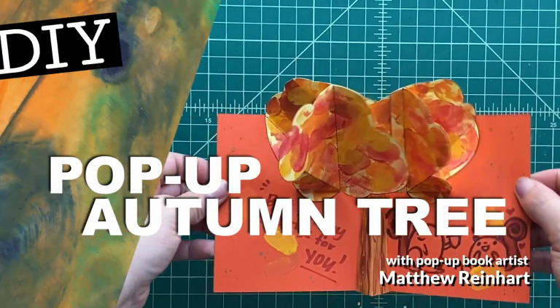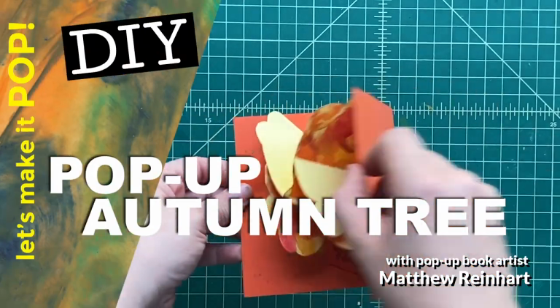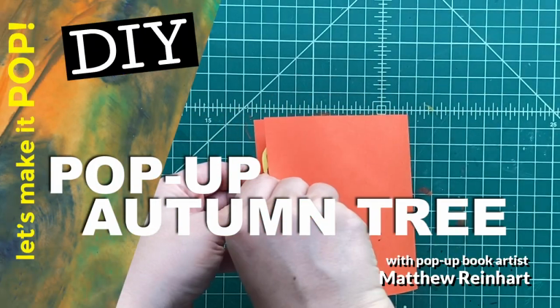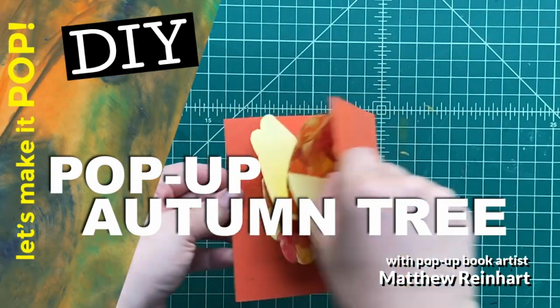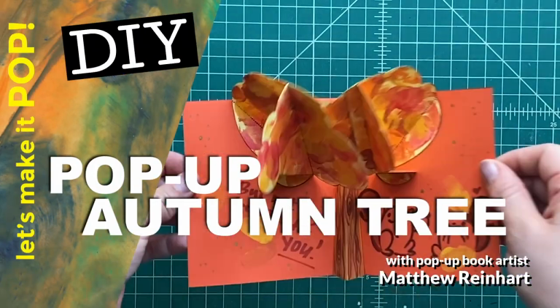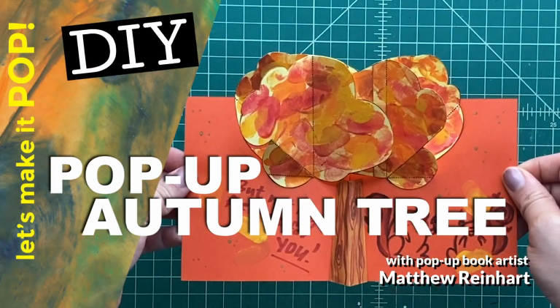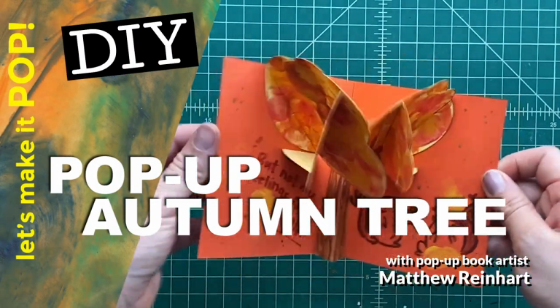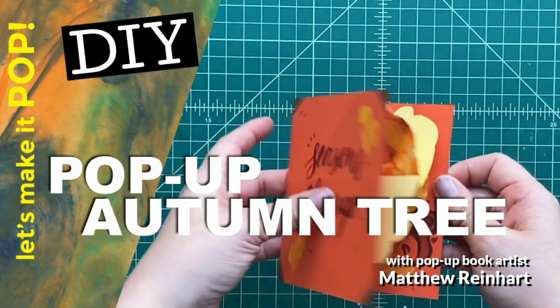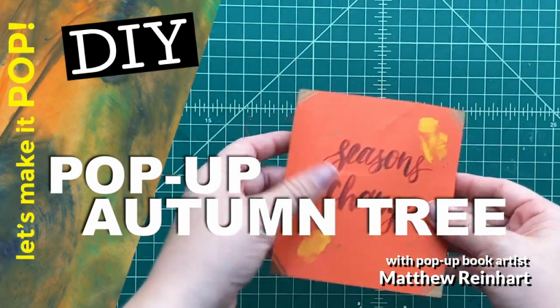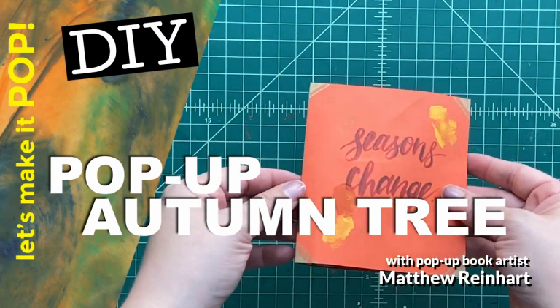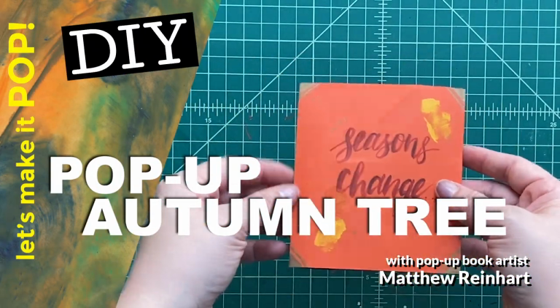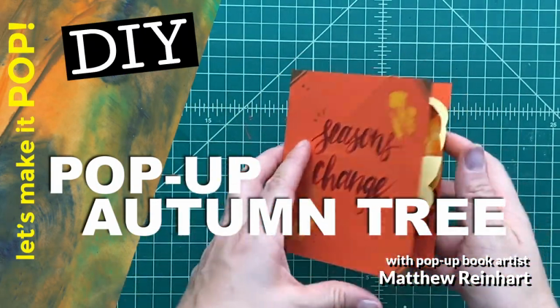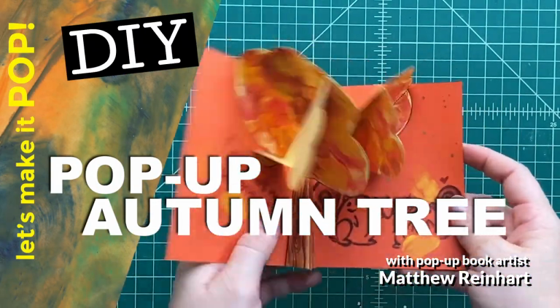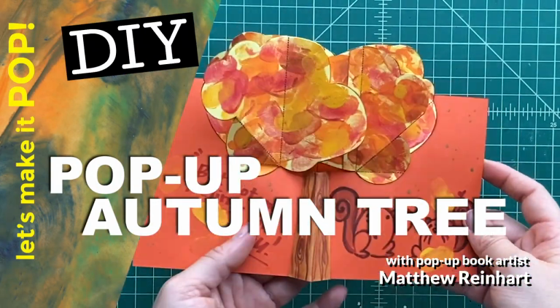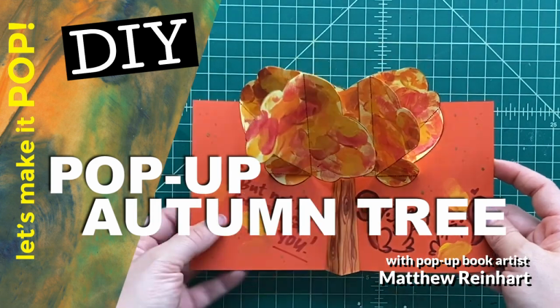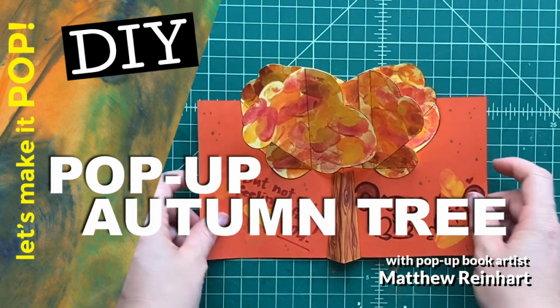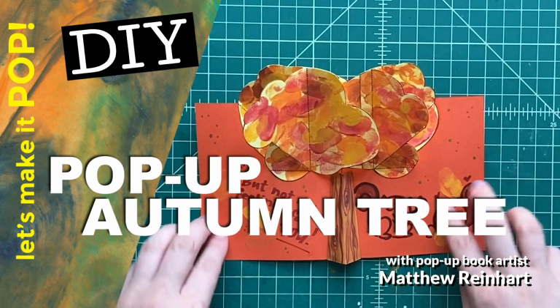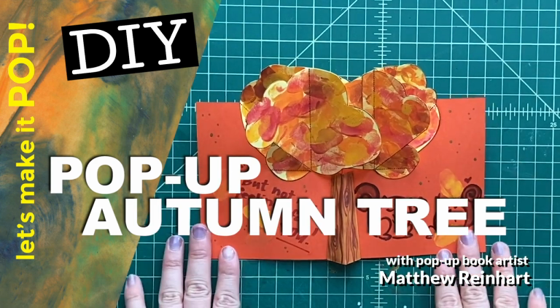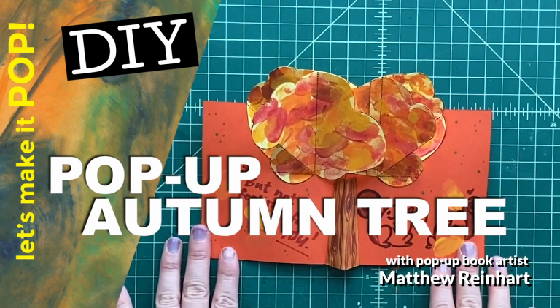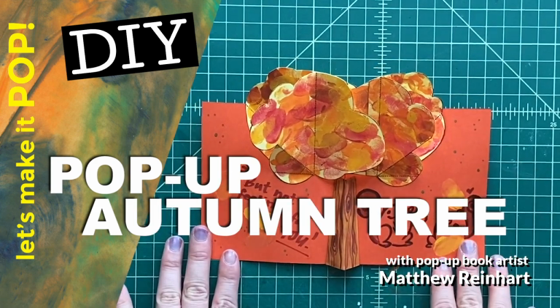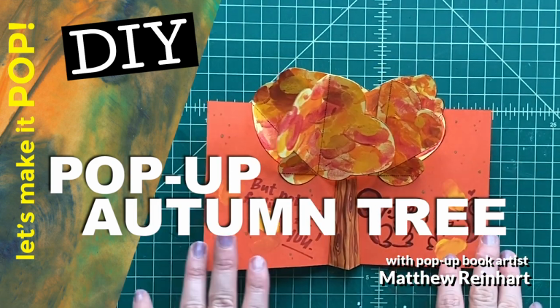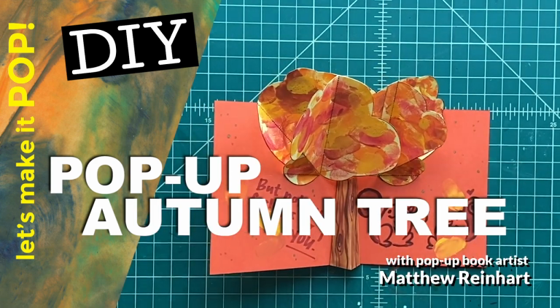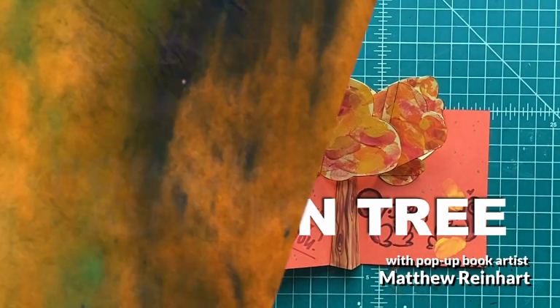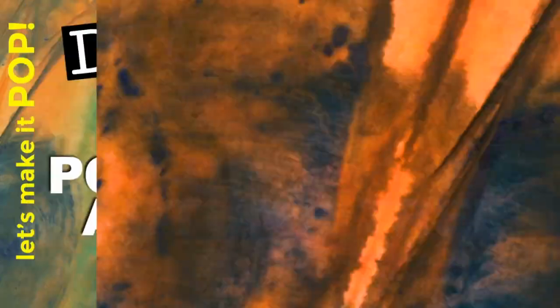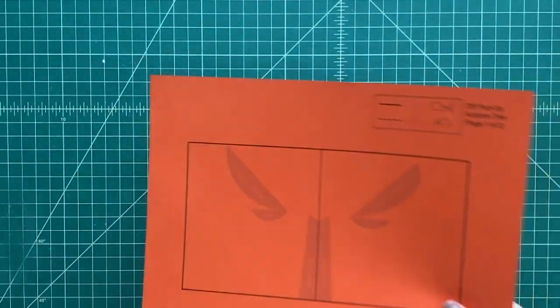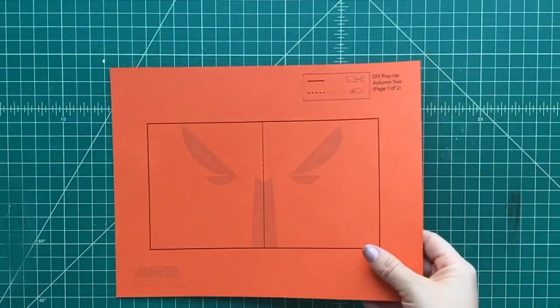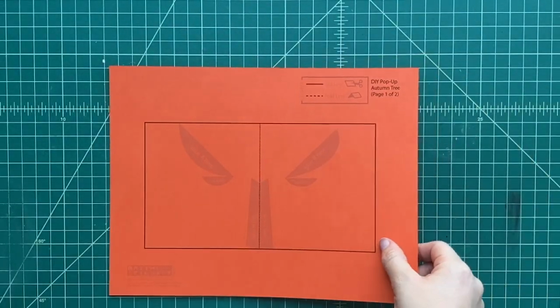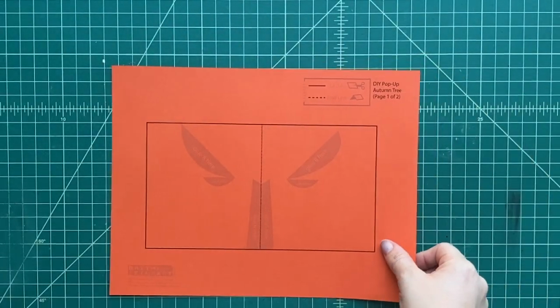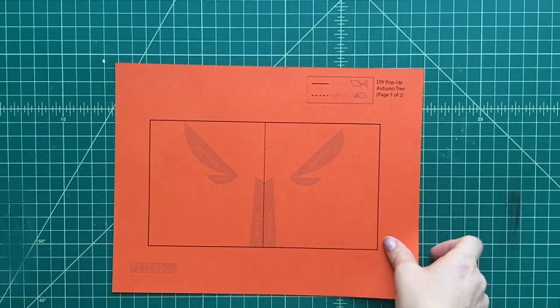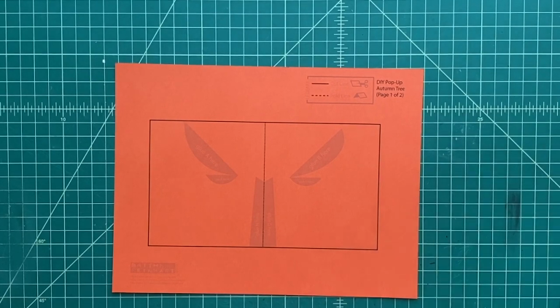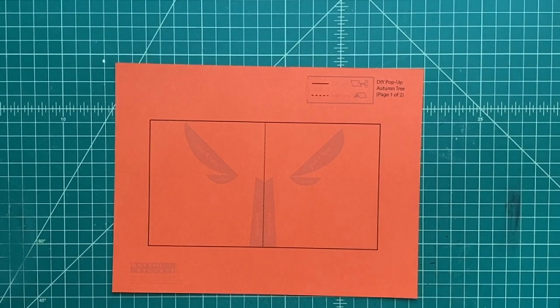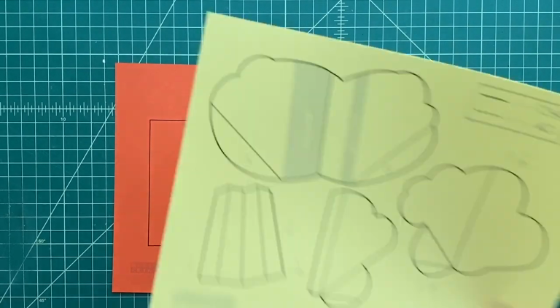Hey, it's Matthew Reinhart. Let's make it pop. Today we're going to make a really cool autumn tree. The leaves are changing, summer is over, and it's time for the fall. So I thought we'd make a really cool pop-up tree here.